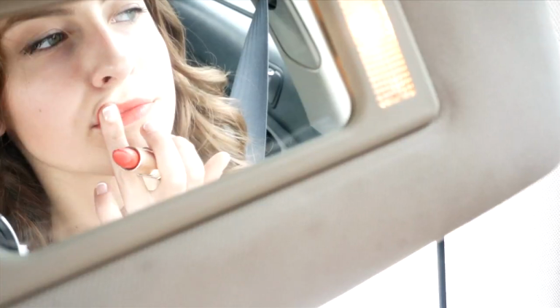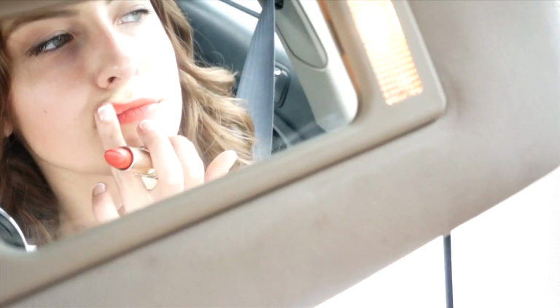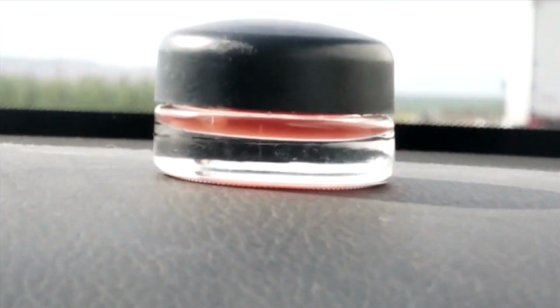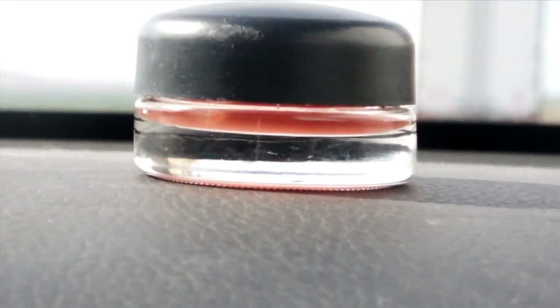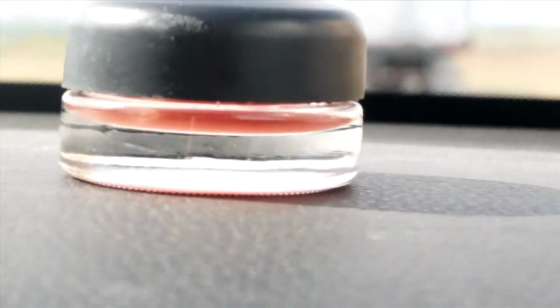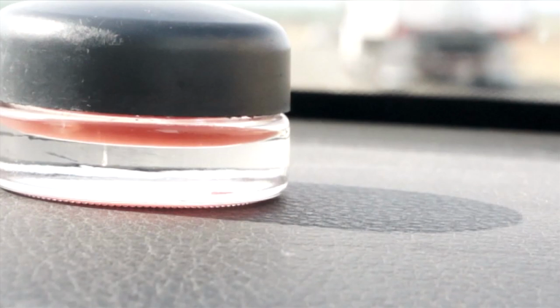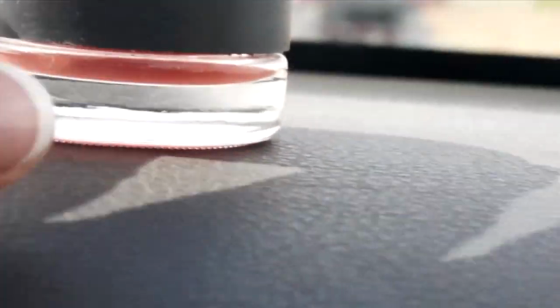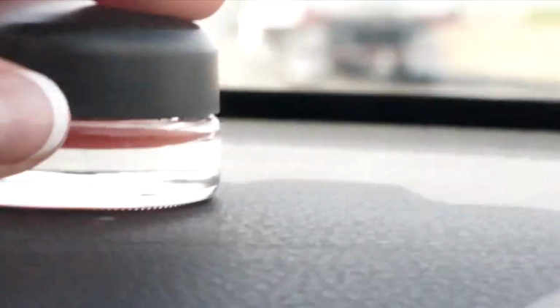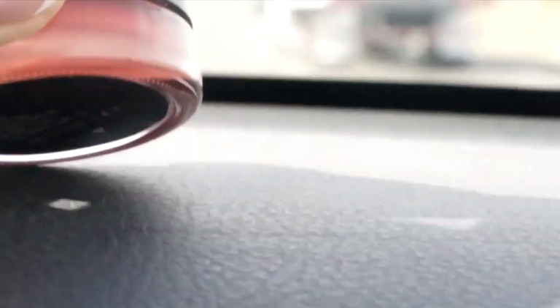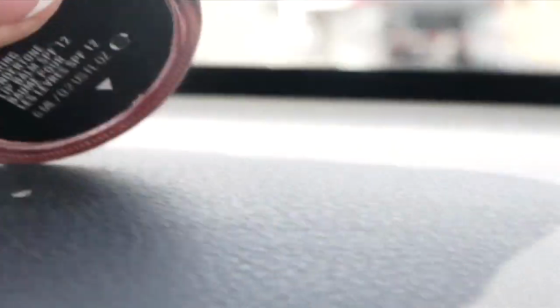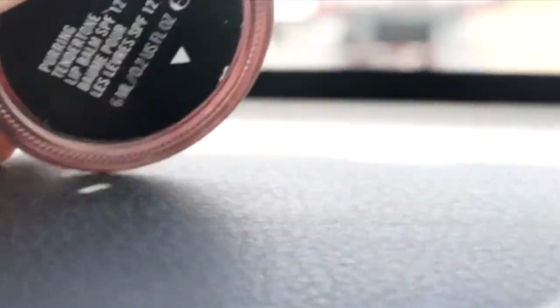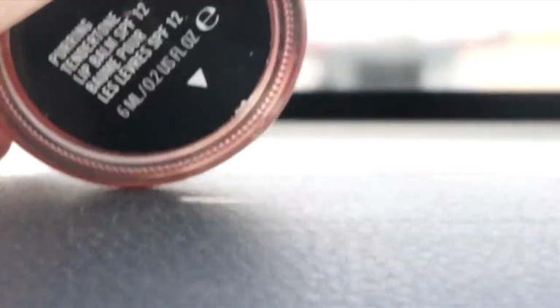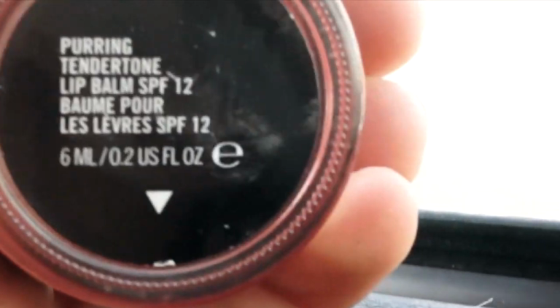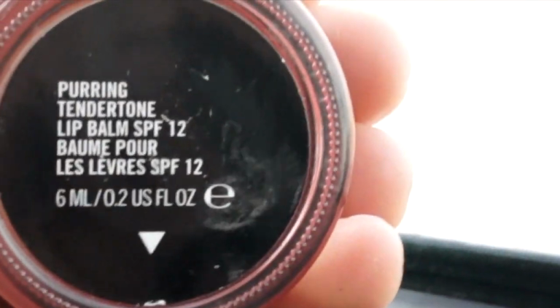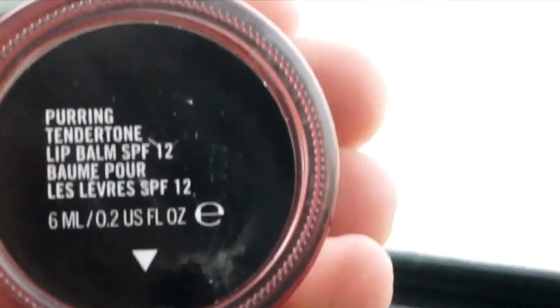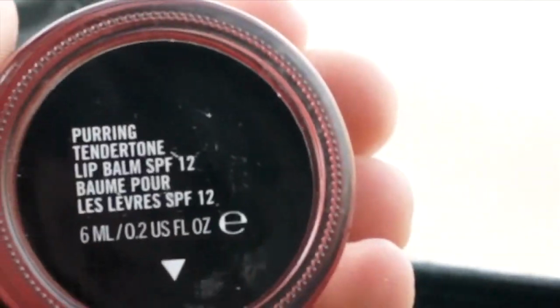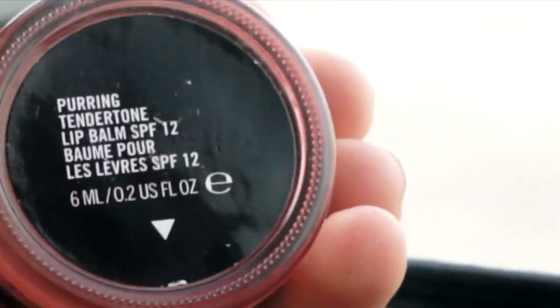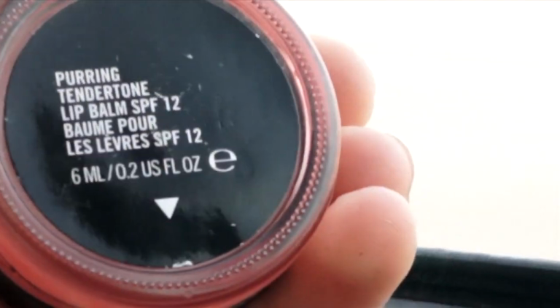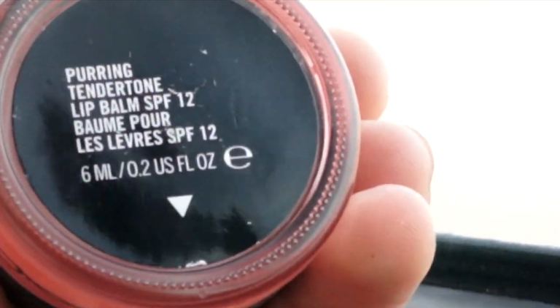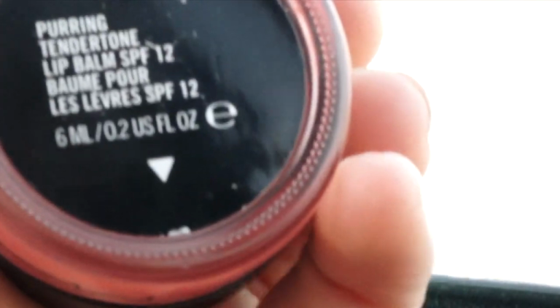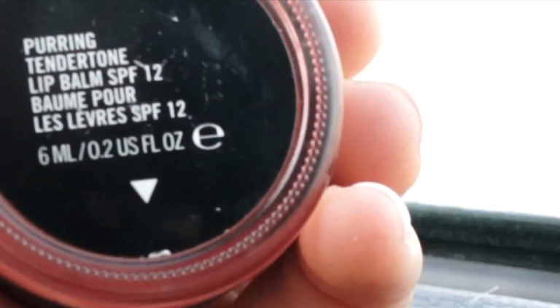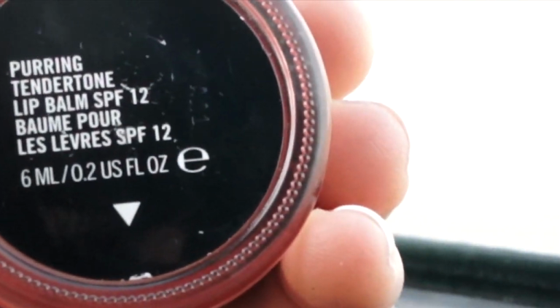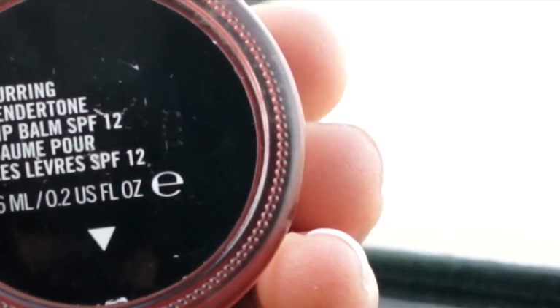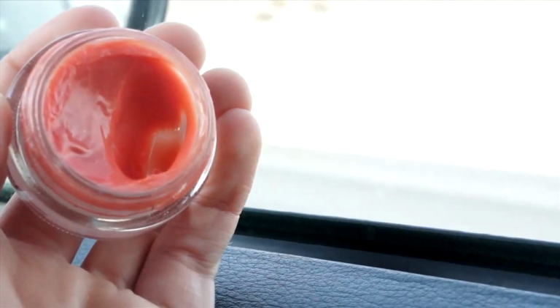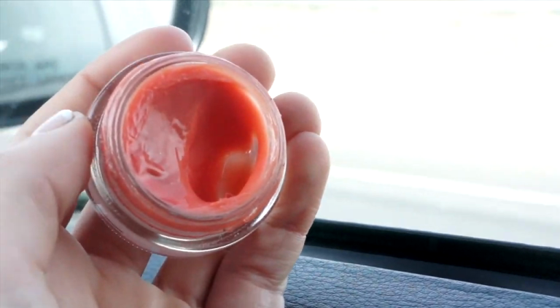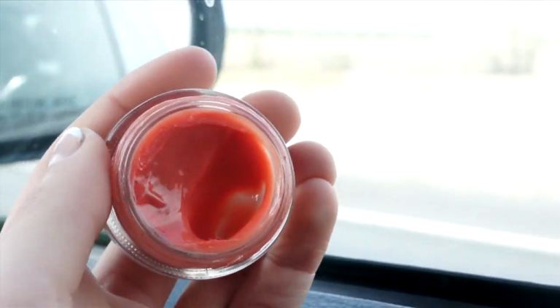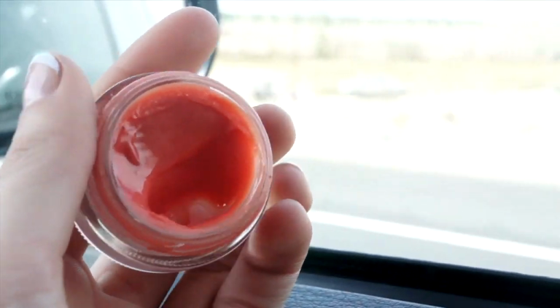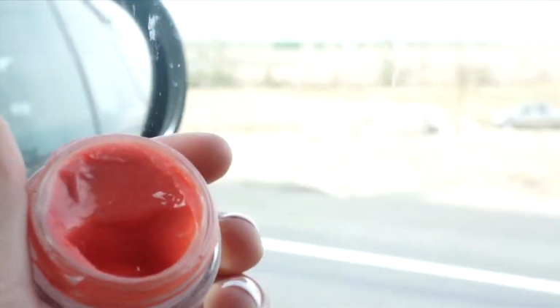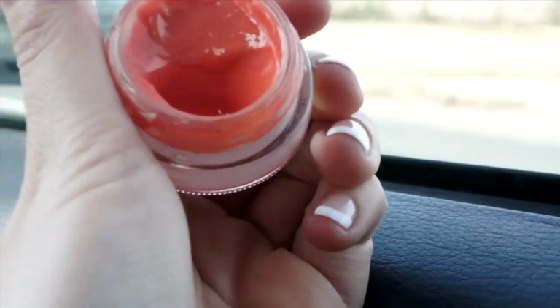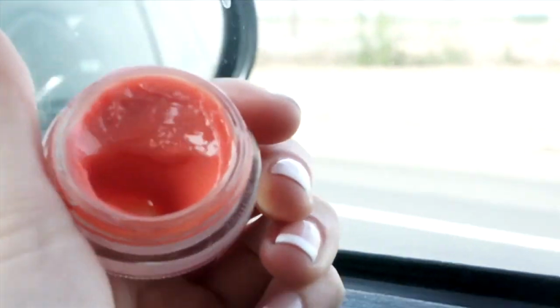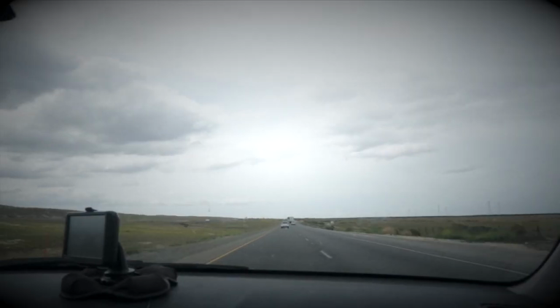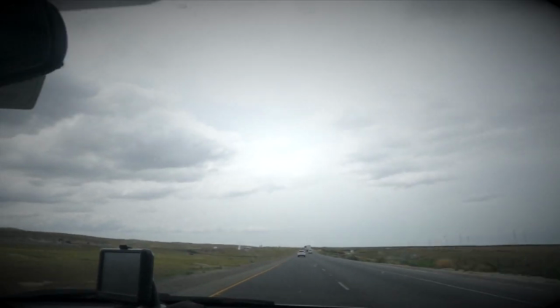This lip gloss is an essential masked as a non-essential. This is a Tender Tone from MAC in a really pretty color, but it has SPF in it, which is really, really important. Contrary to popular belief, your lips can burn too.